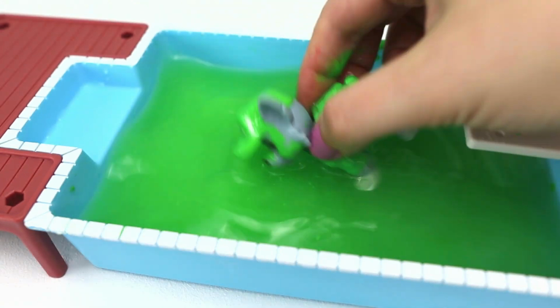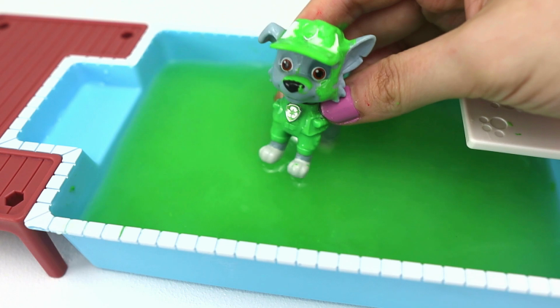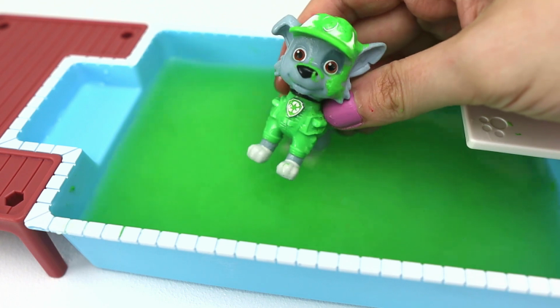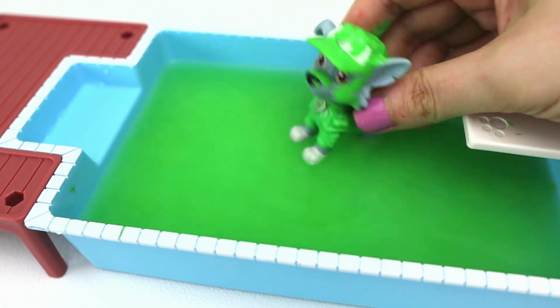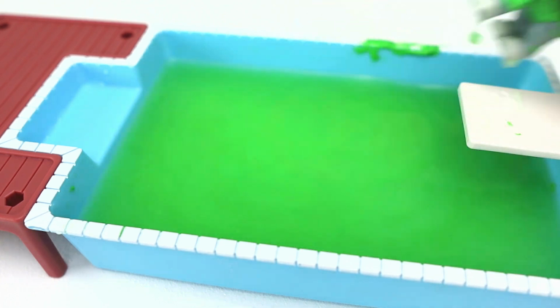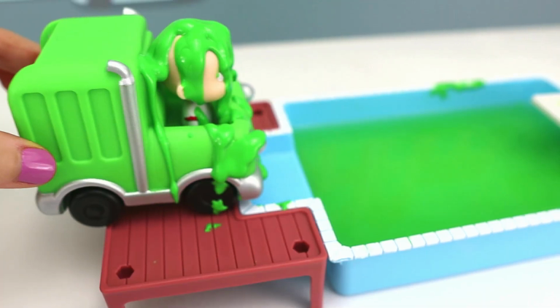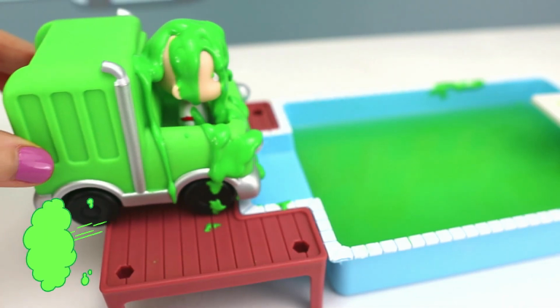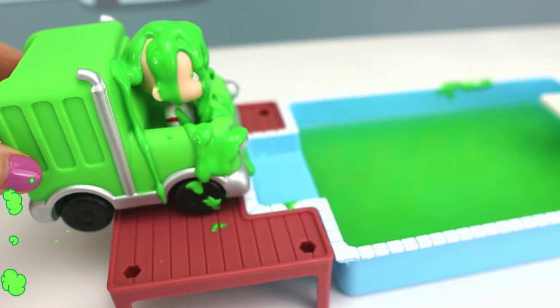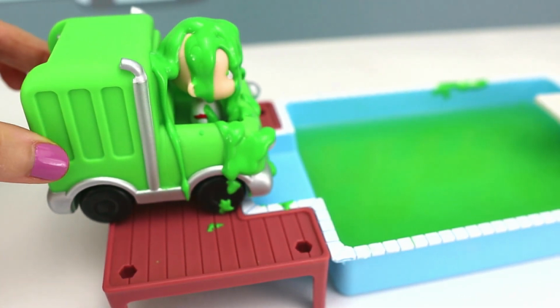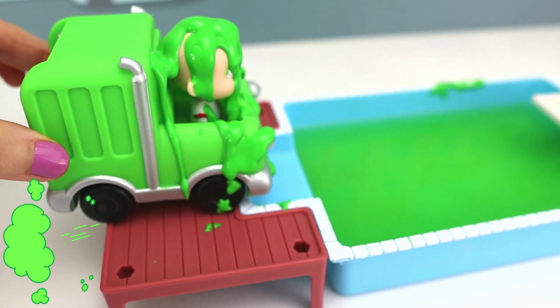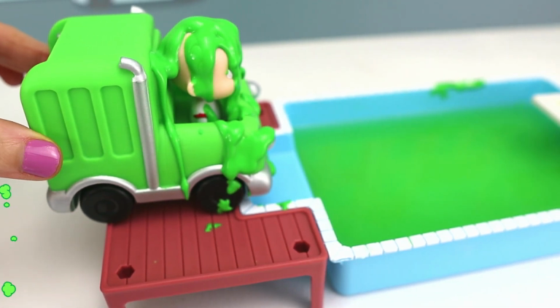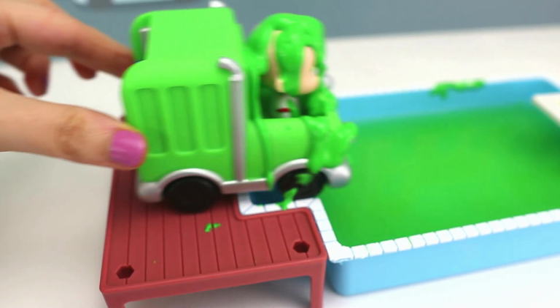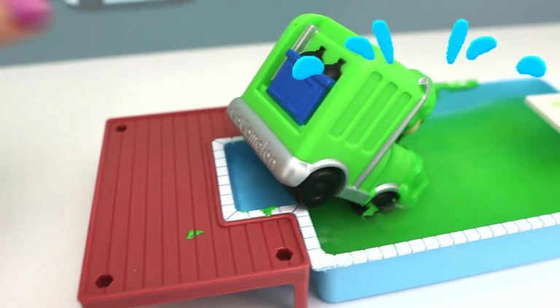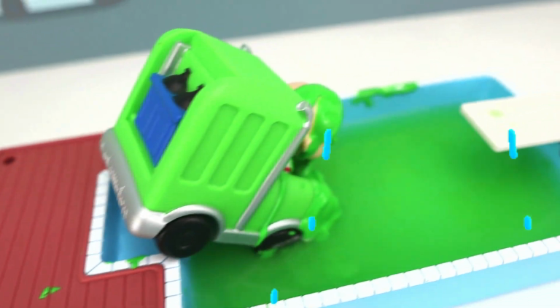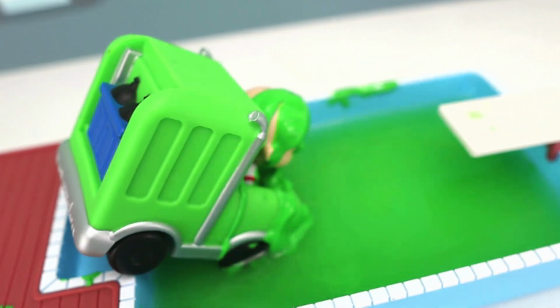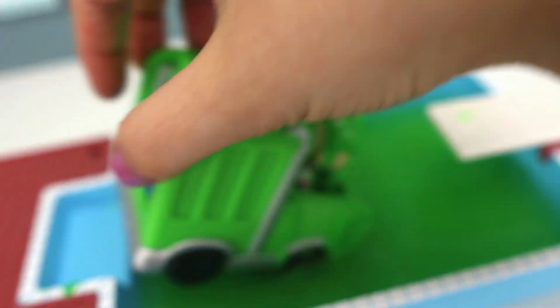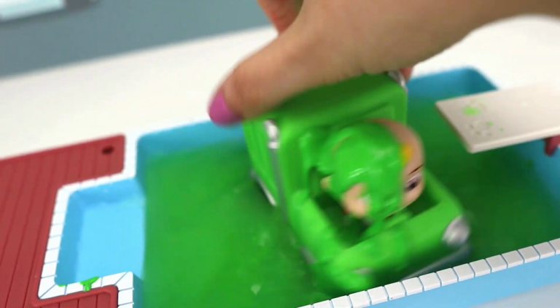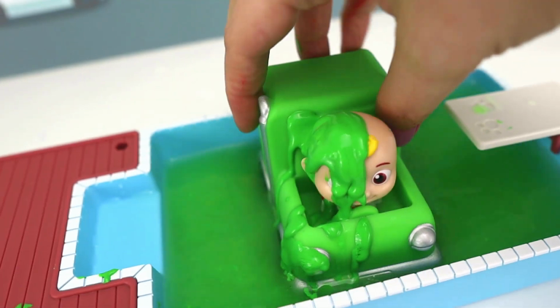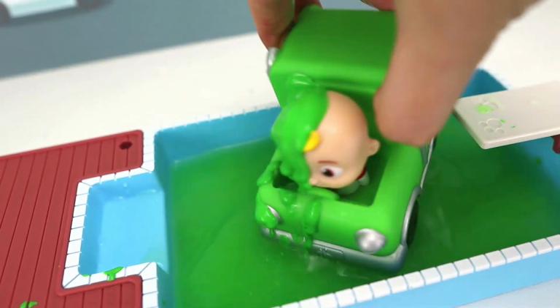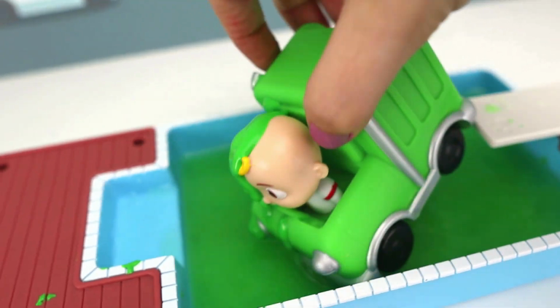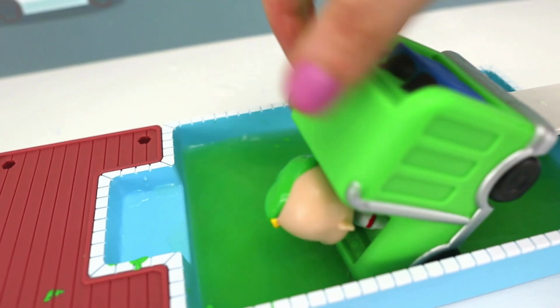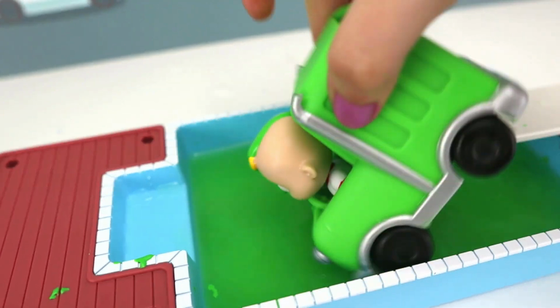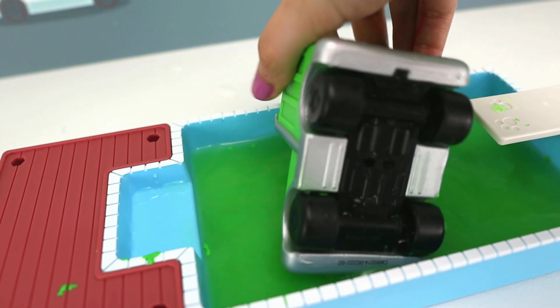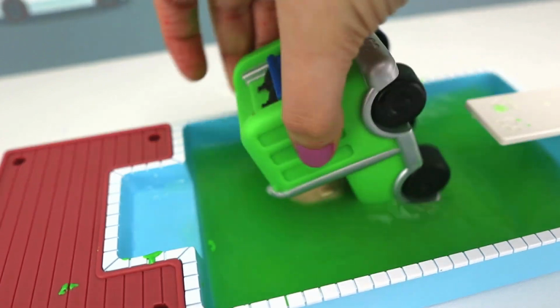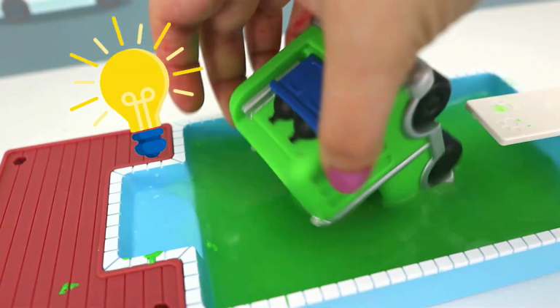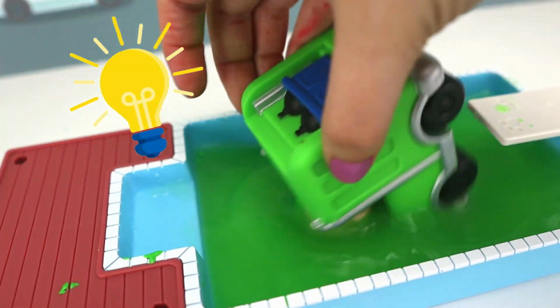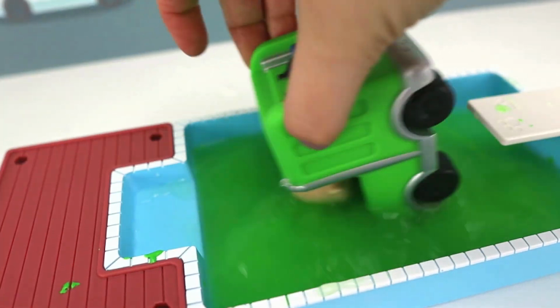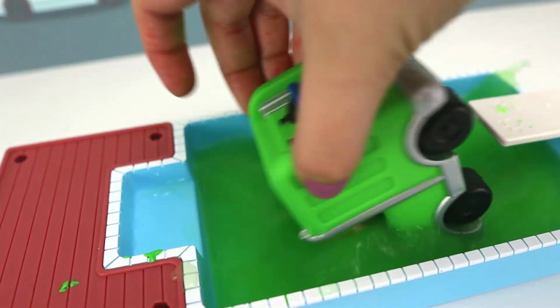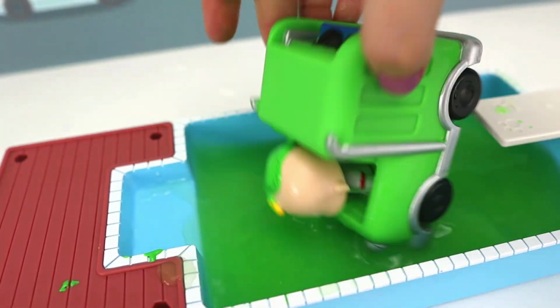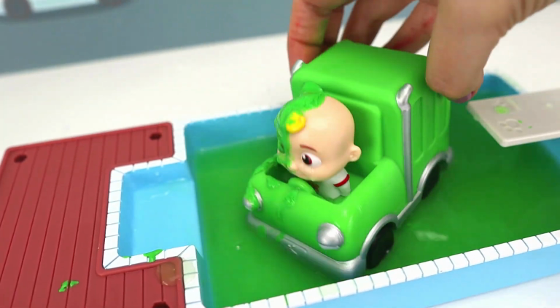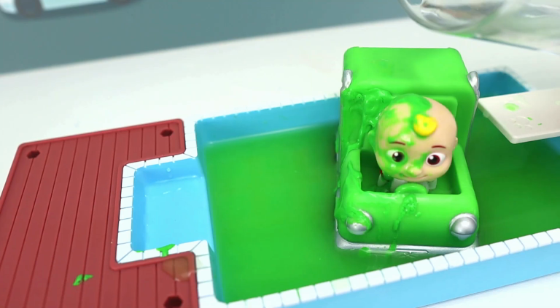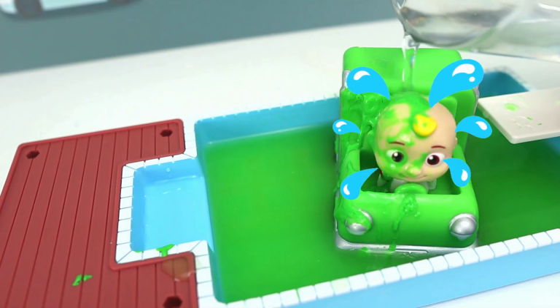Great job, Rocky! Let's go! My turn! Get out of the way! Uh-oh! JJ! Your recycling truck is too big! I have an idea! Let's pour some water on you!